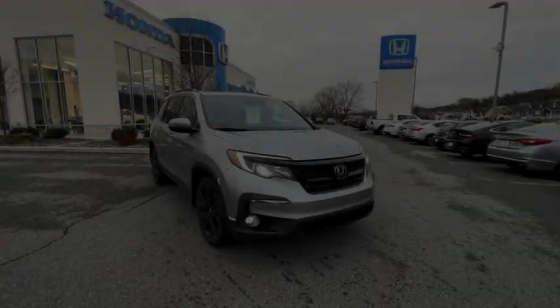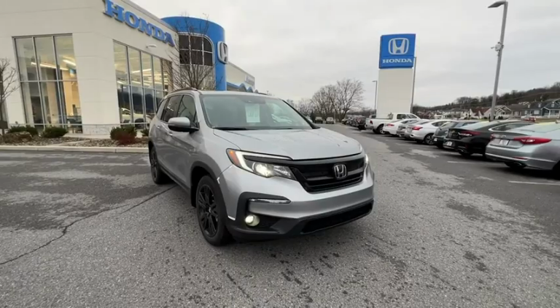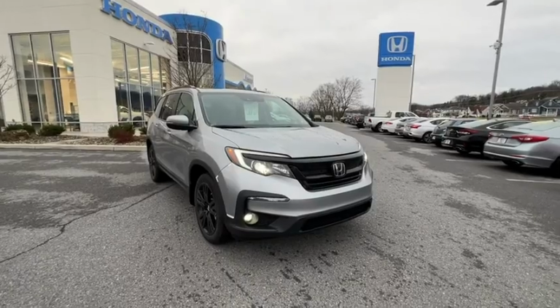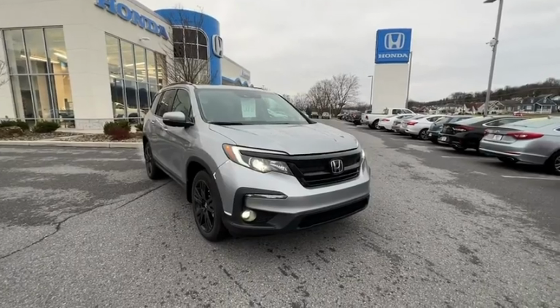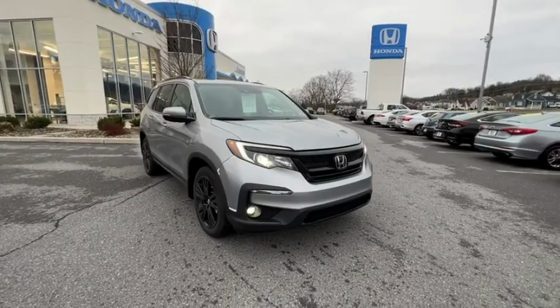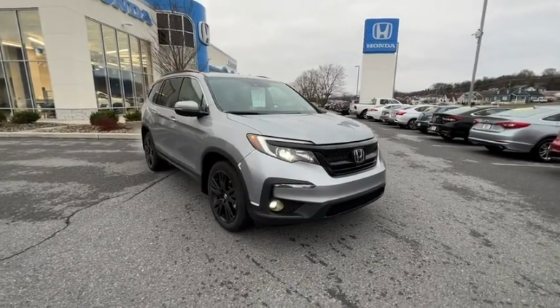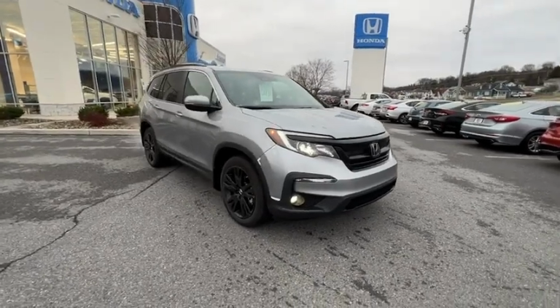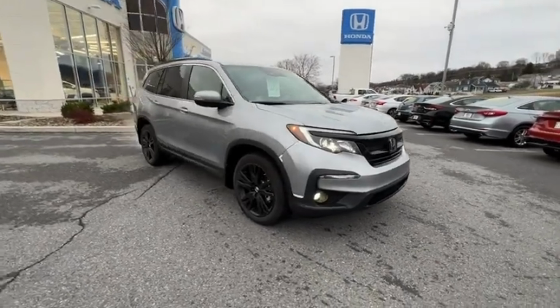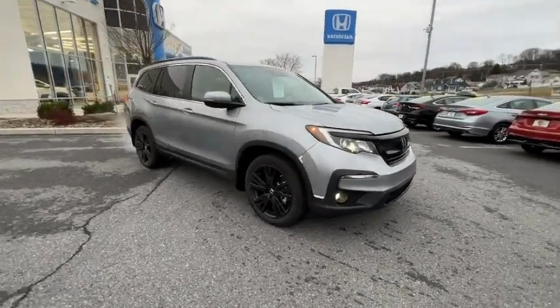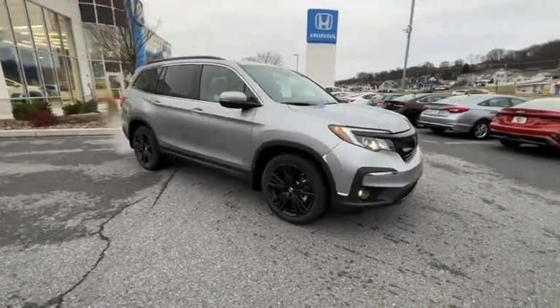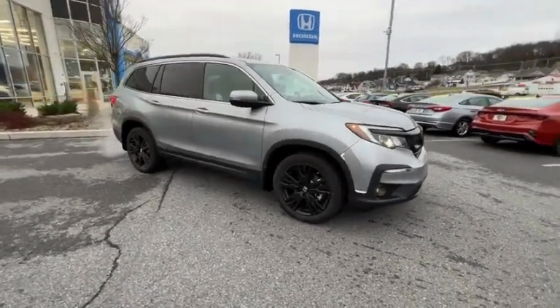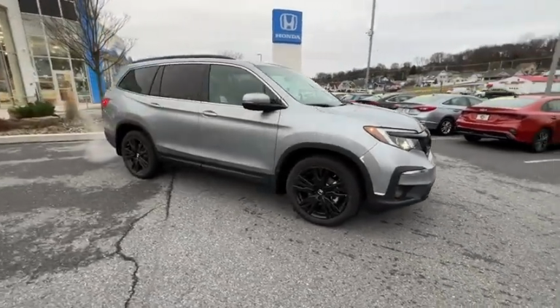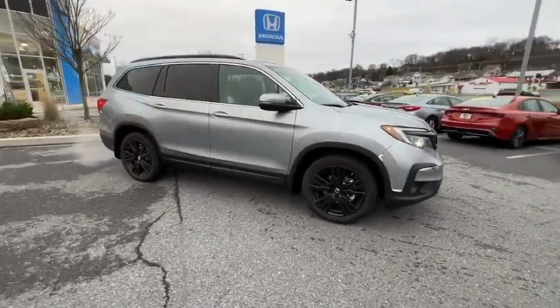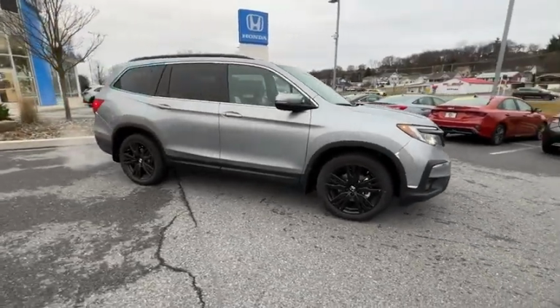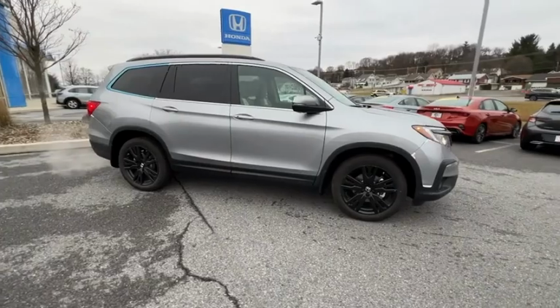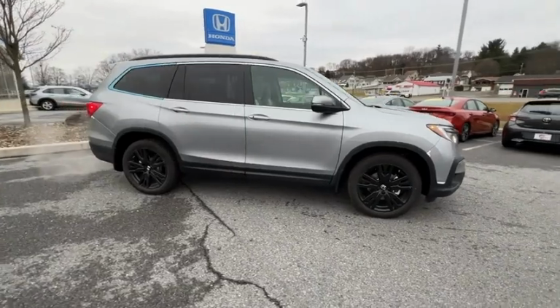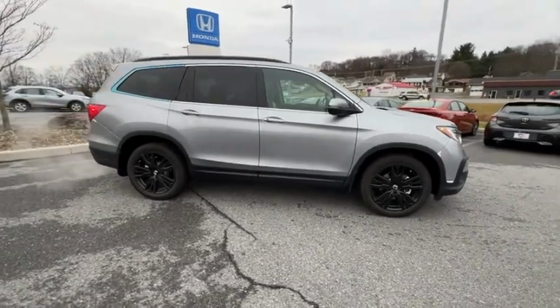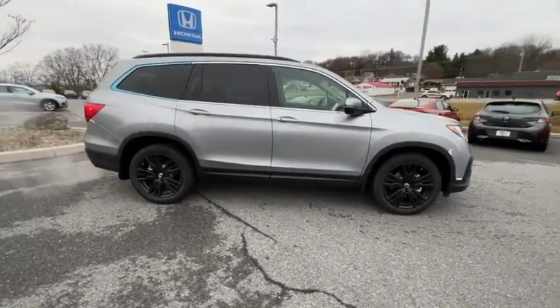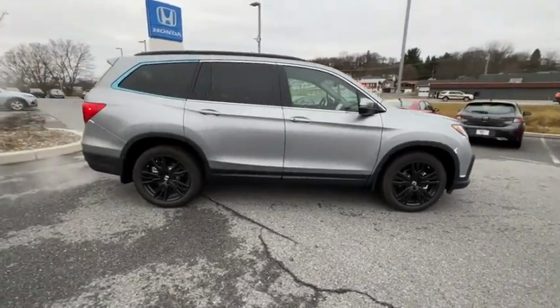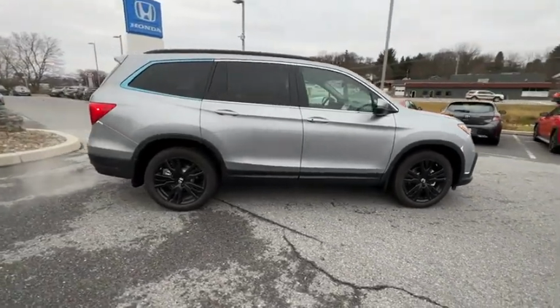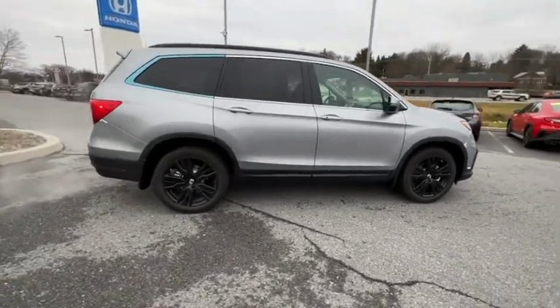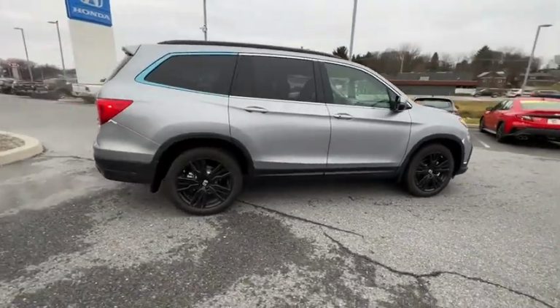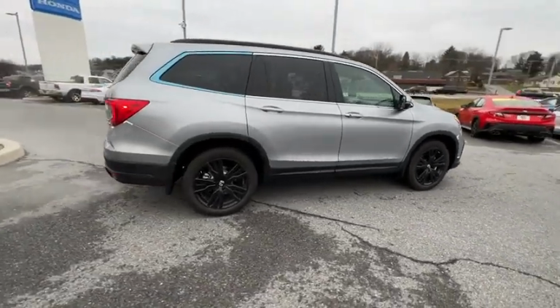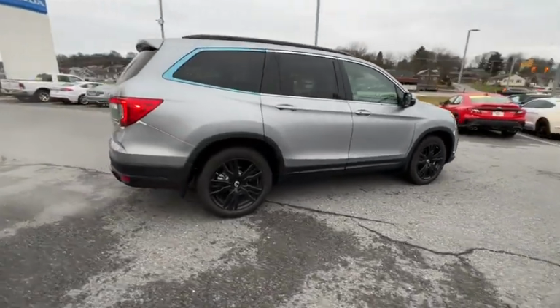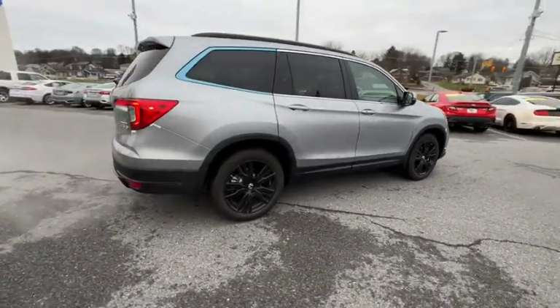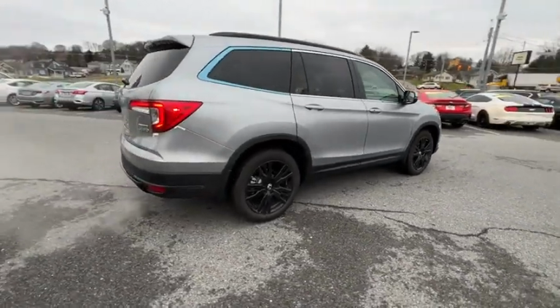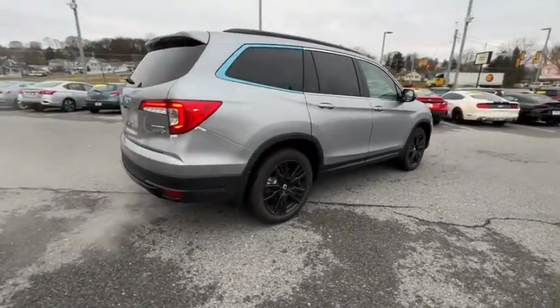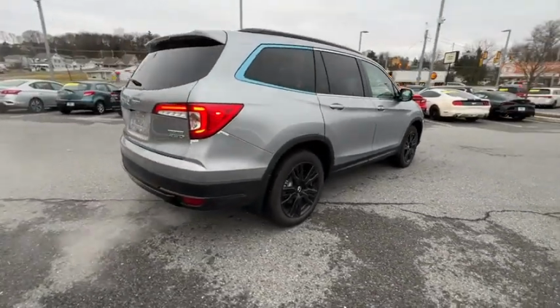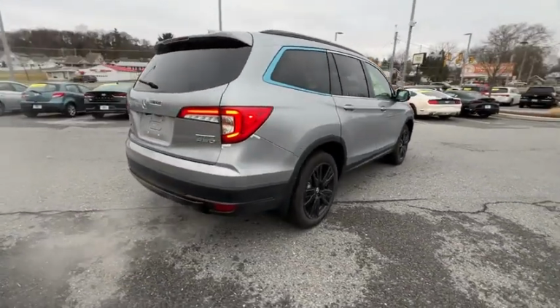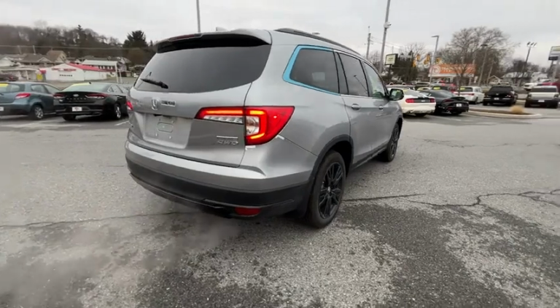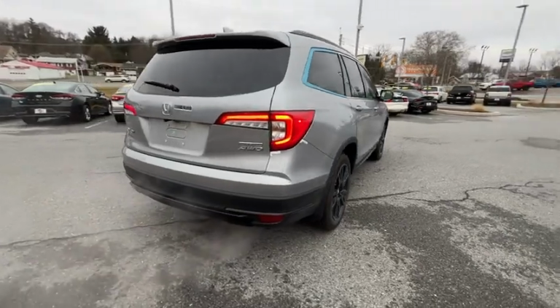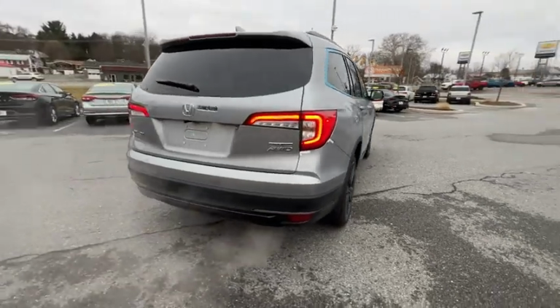Take a ride in the 2022 Honda Pilot. Optimal utility. Indulgent interior. Powerful performer. You'll be ready for almost anything in the Honda Pilot.